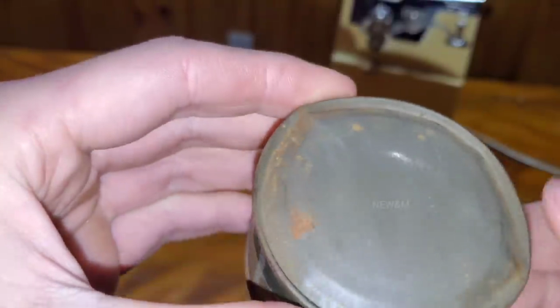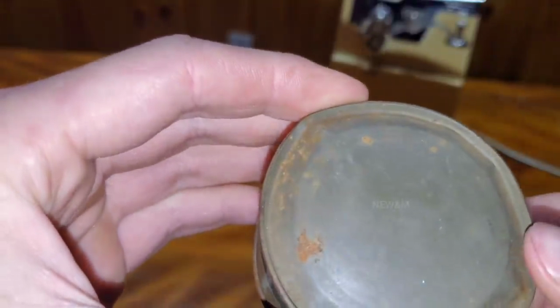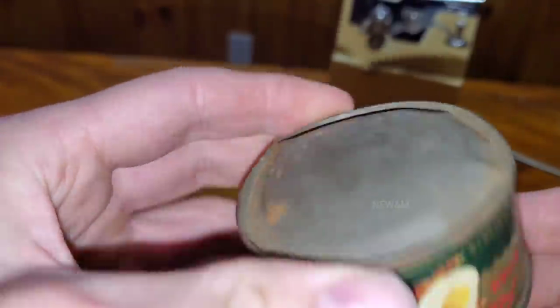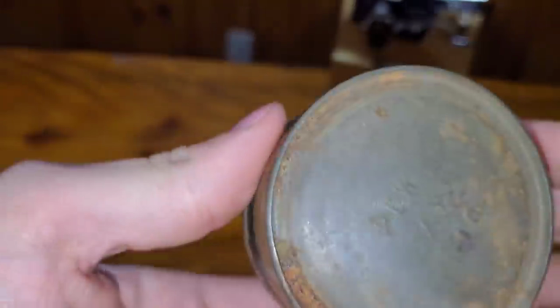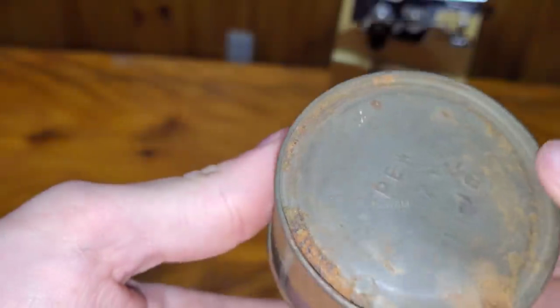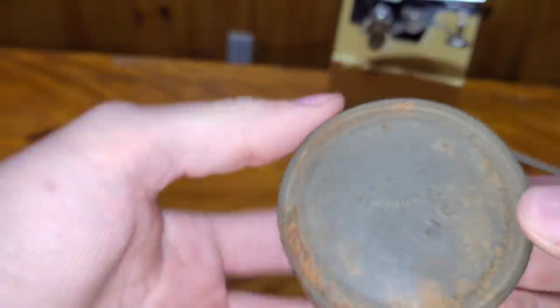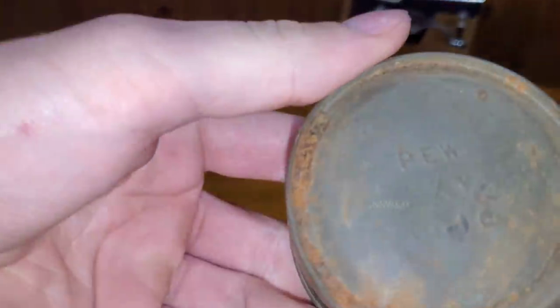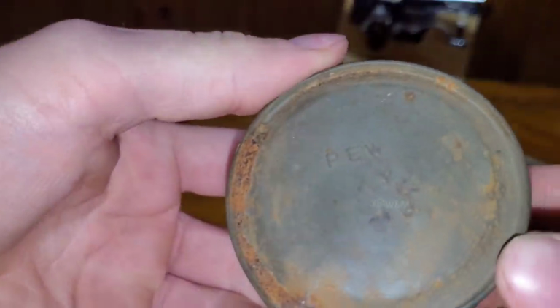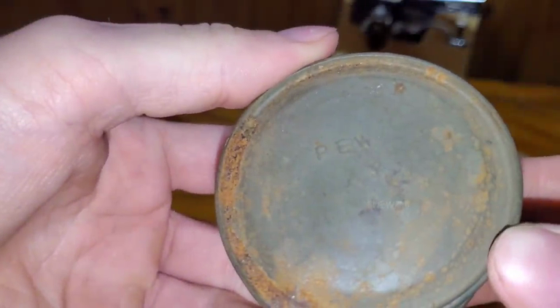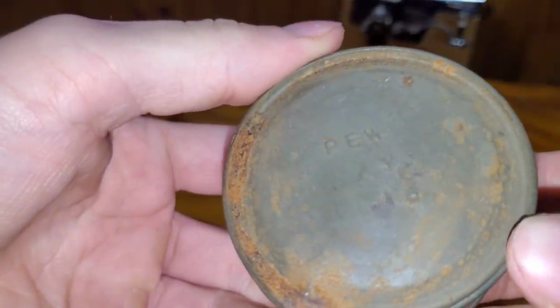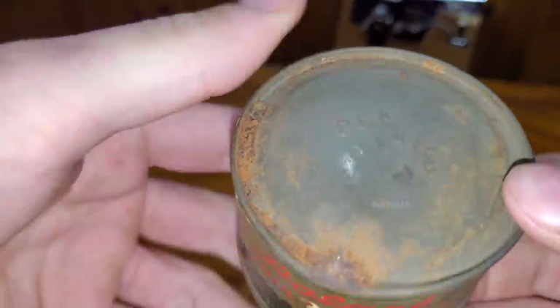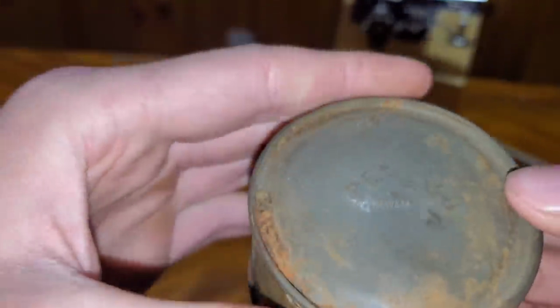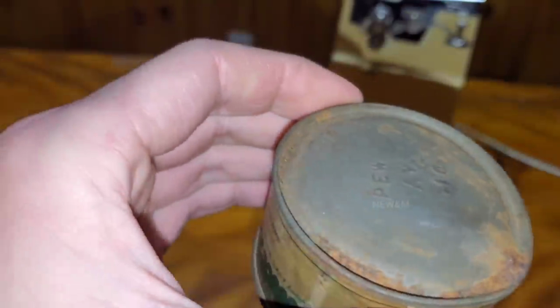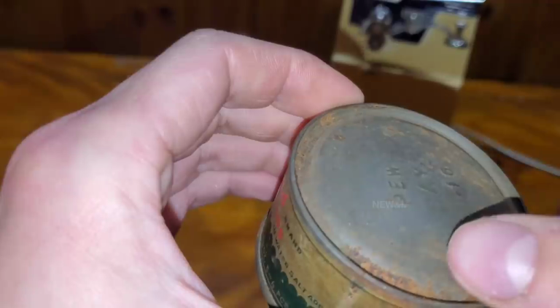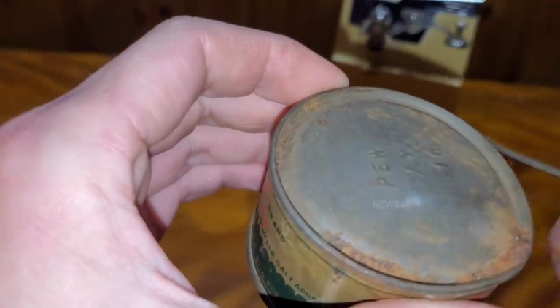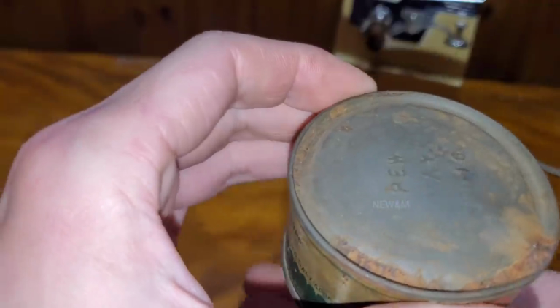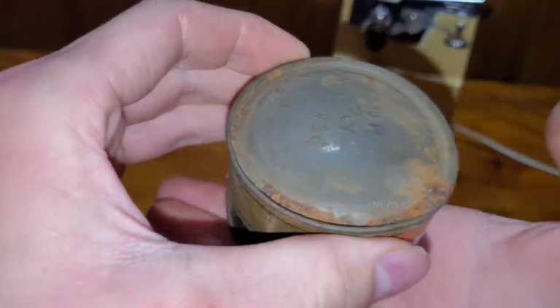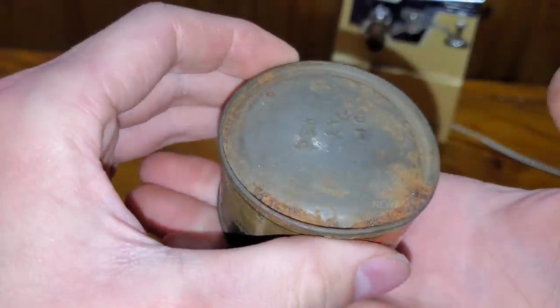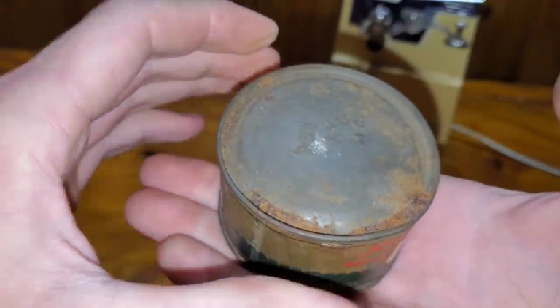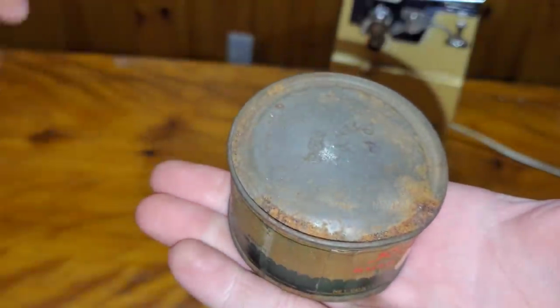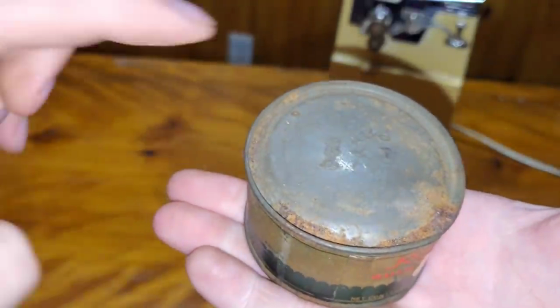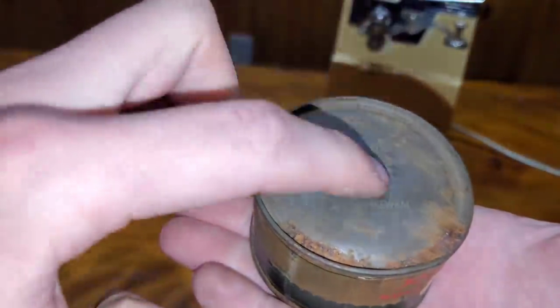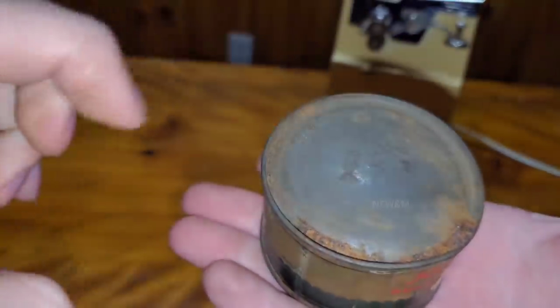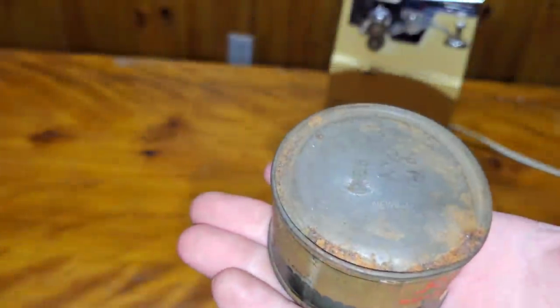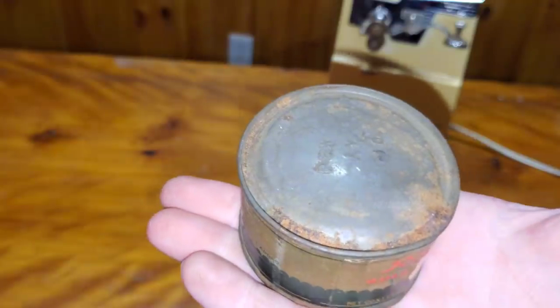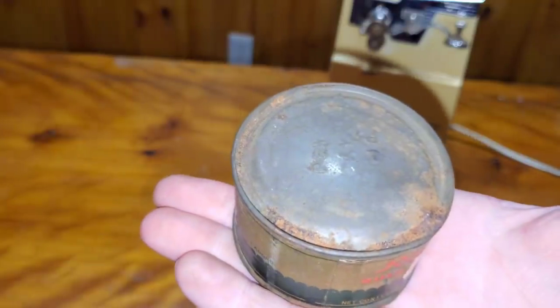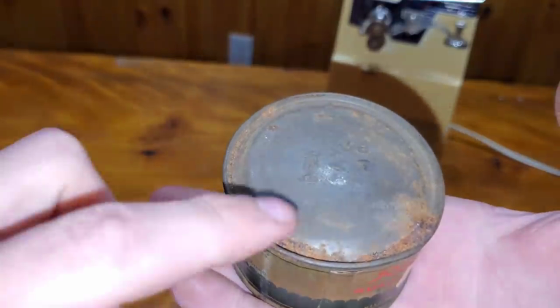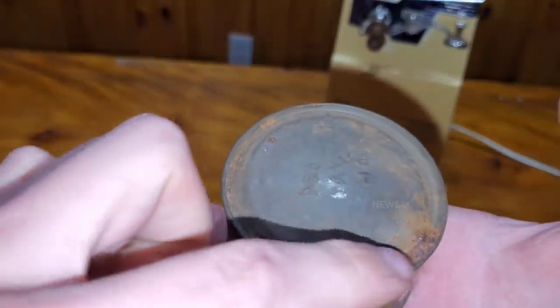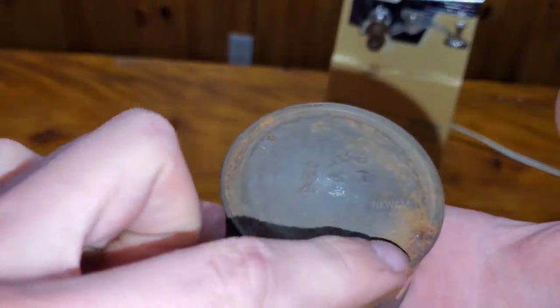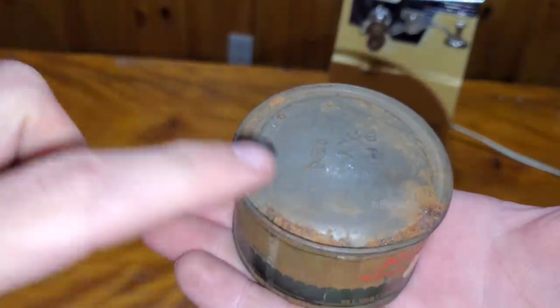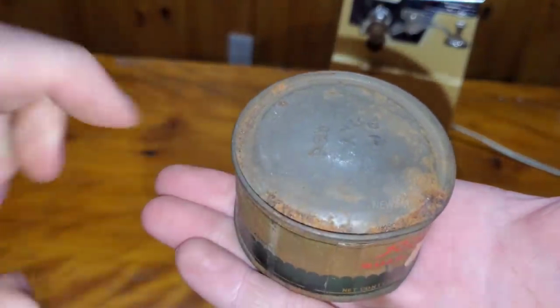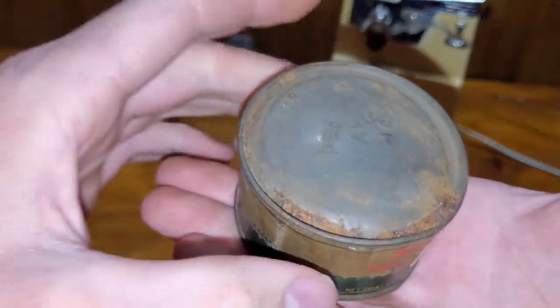There's minor rust here. This other side has a little bit of rust too, because this was sitting on a shelf and it must have gotten rained on or something, and it sat here for a while in that small groove.